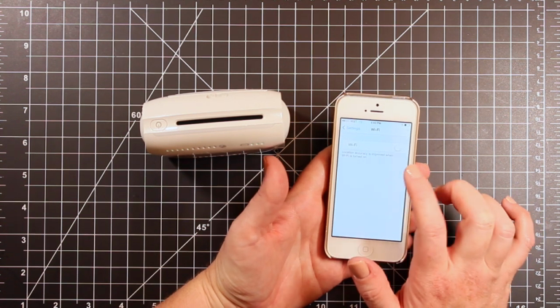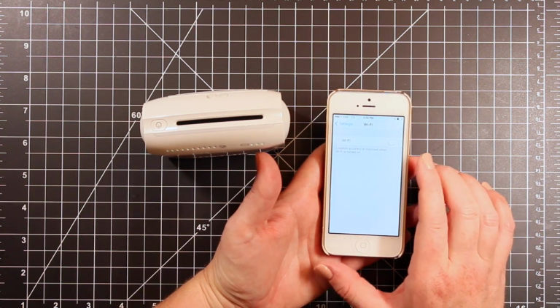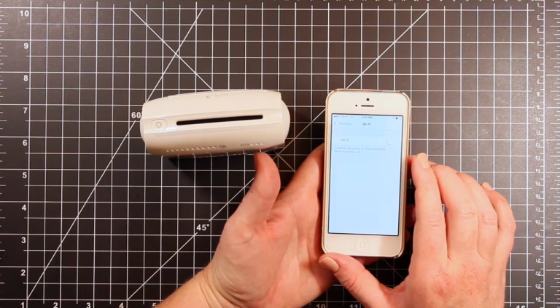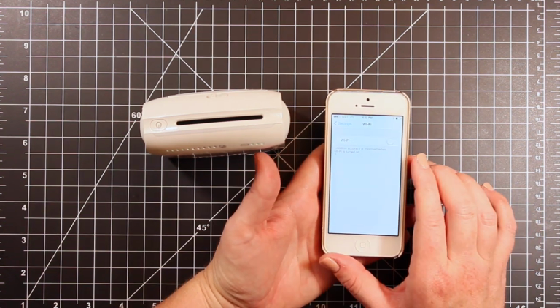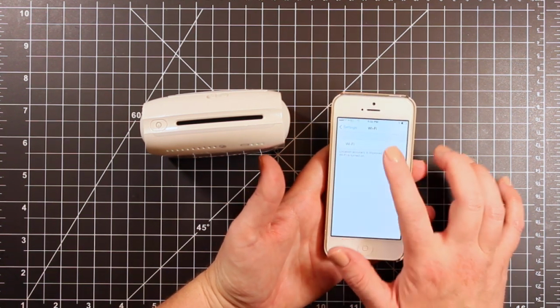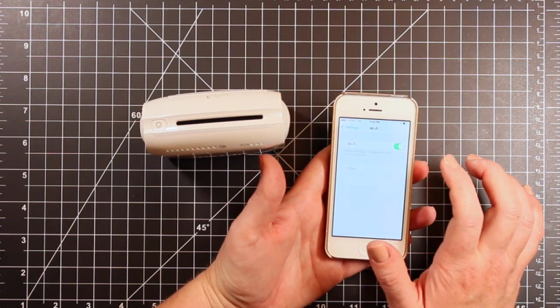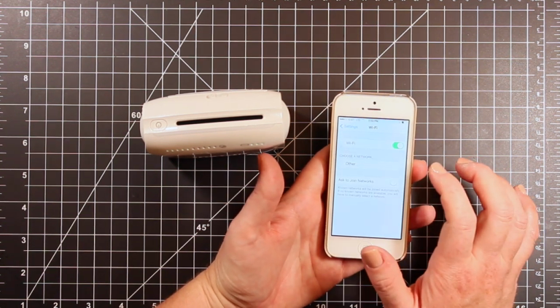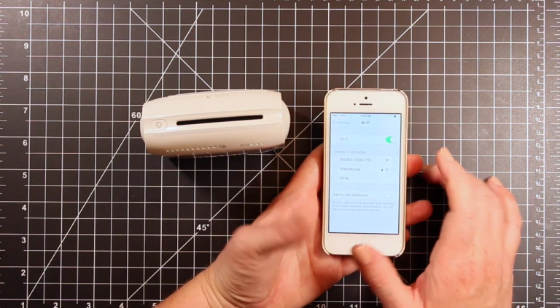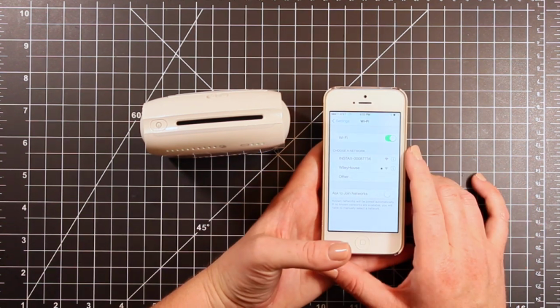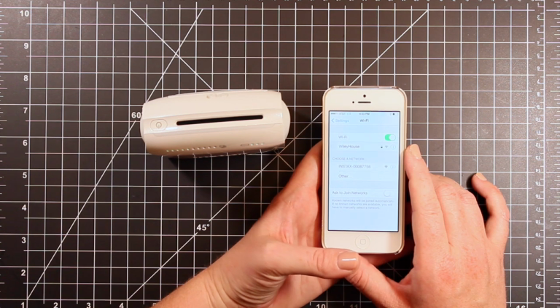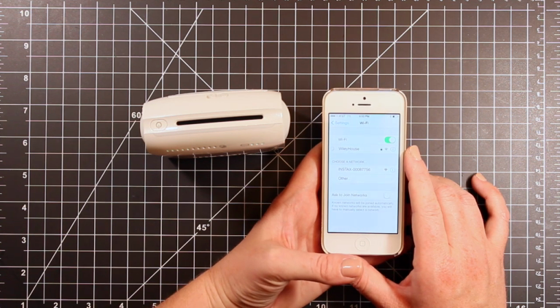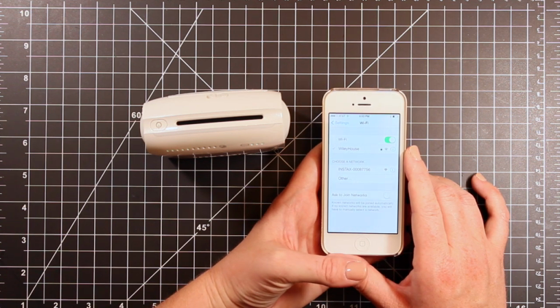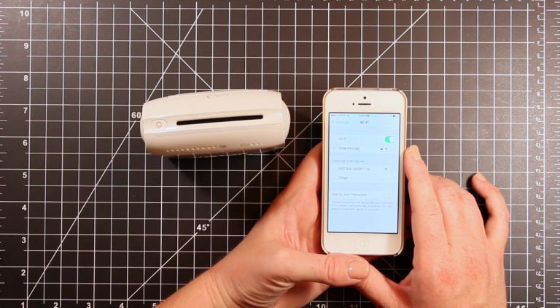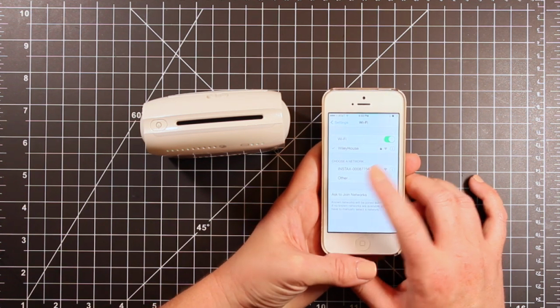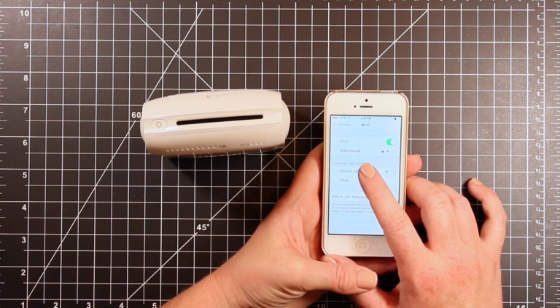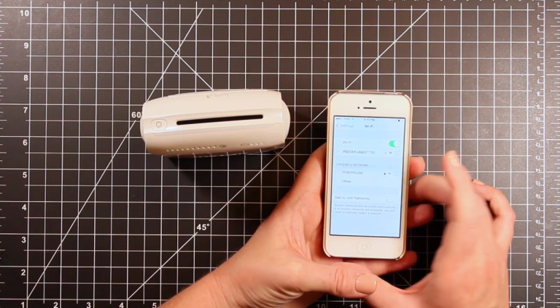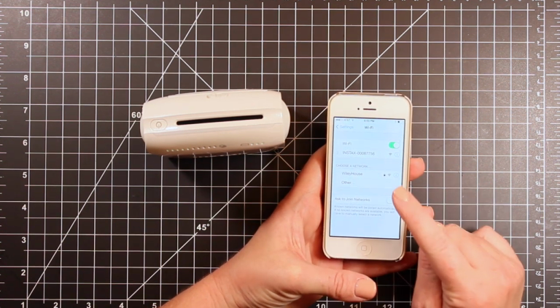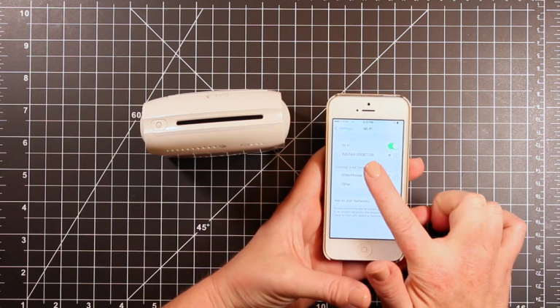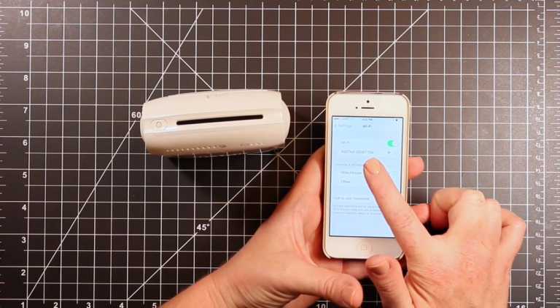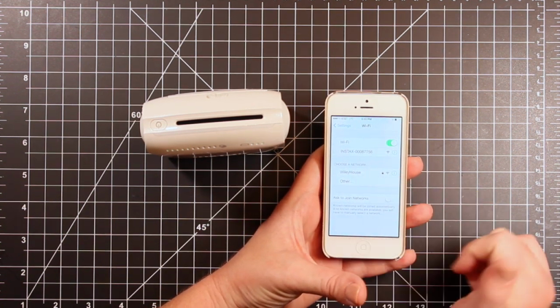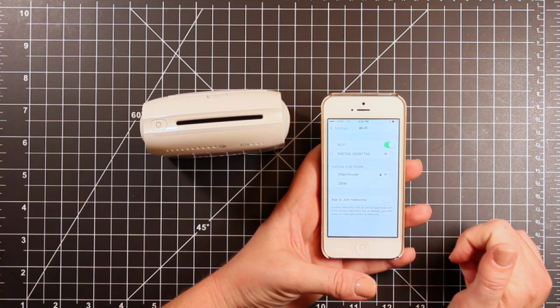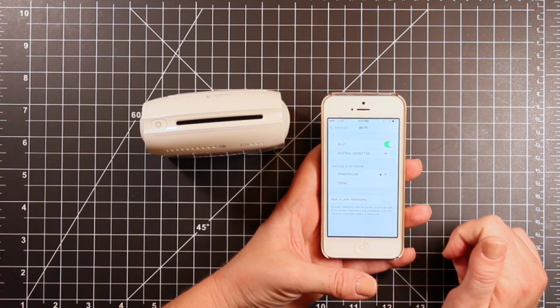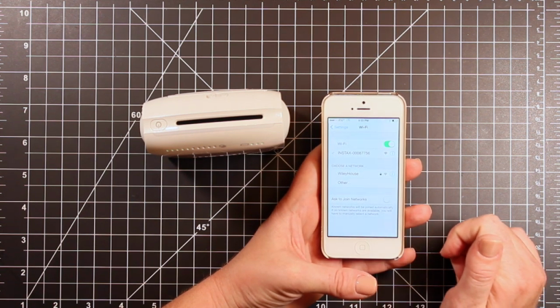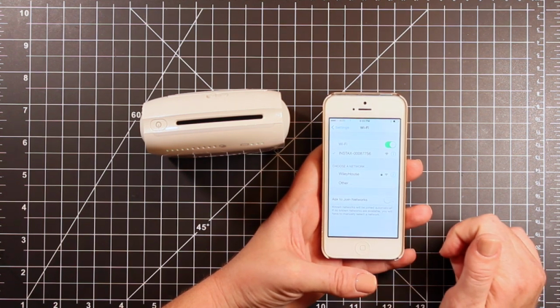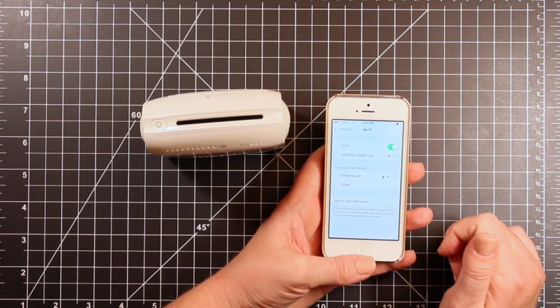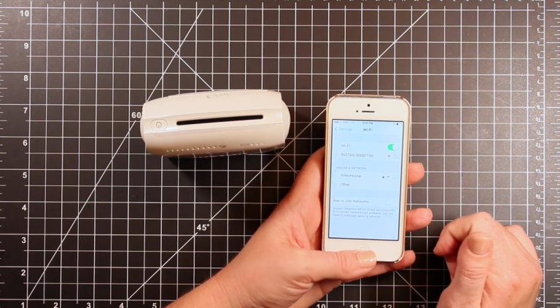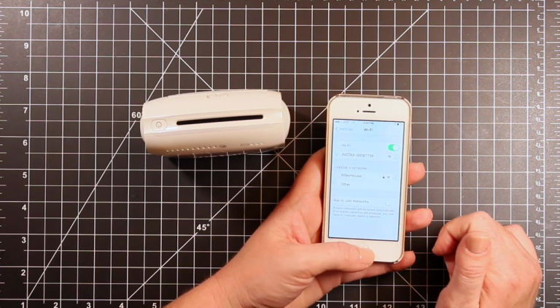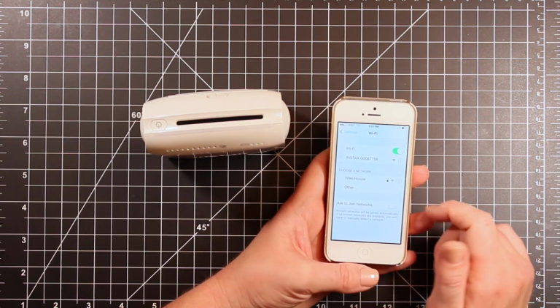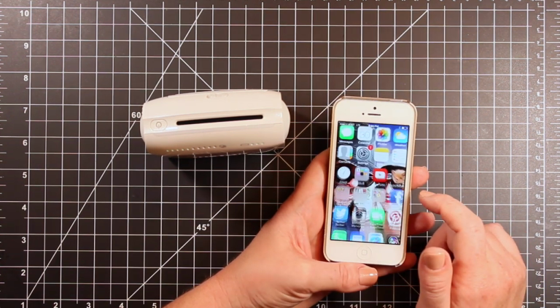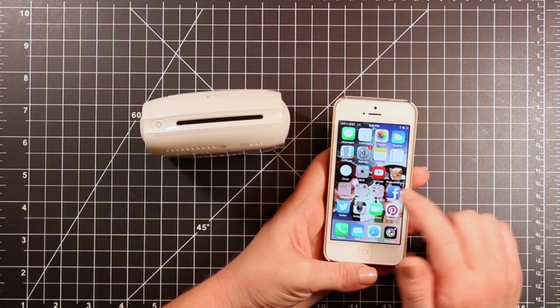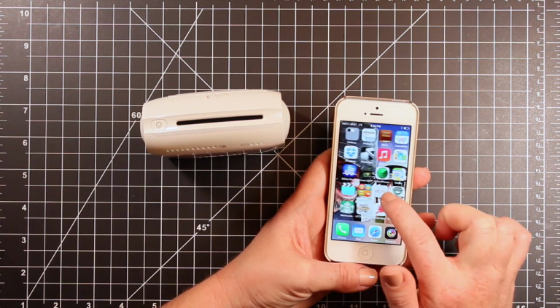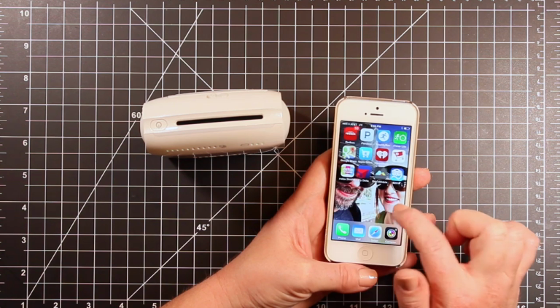In order to use this, I need to go into my Wi-Fi settings. This was not hard to set up at all. Once you turn it on, it will show up in your Wi-Fi networks. I just click on the Instax network and connect to that in order to be able to print.